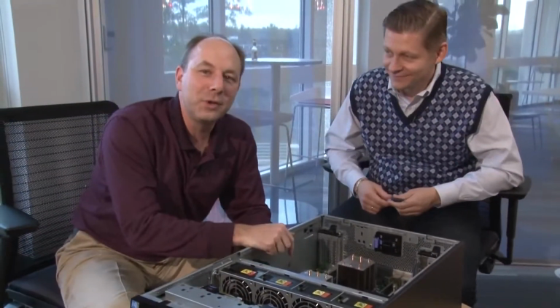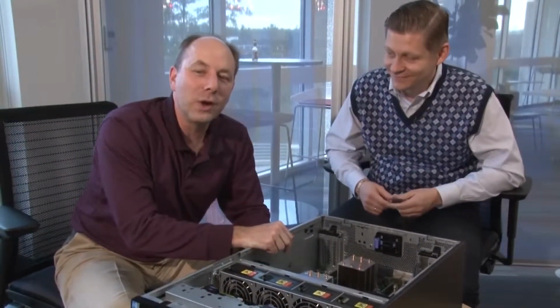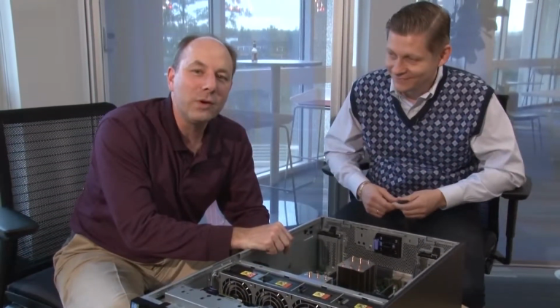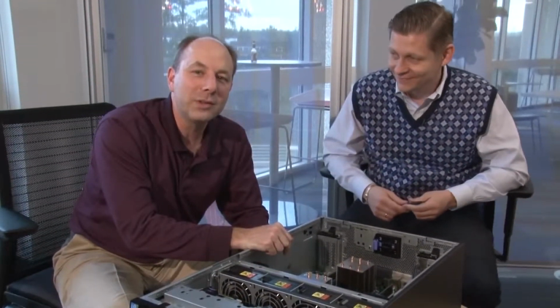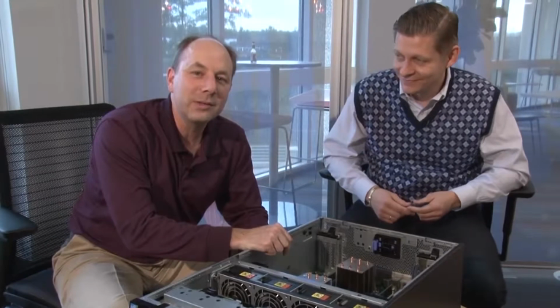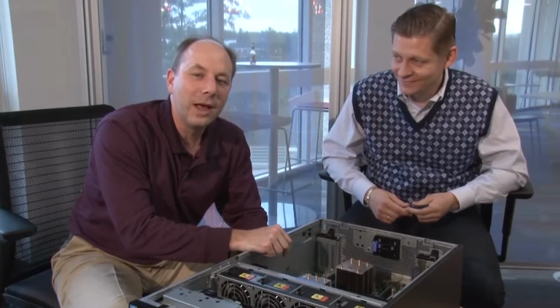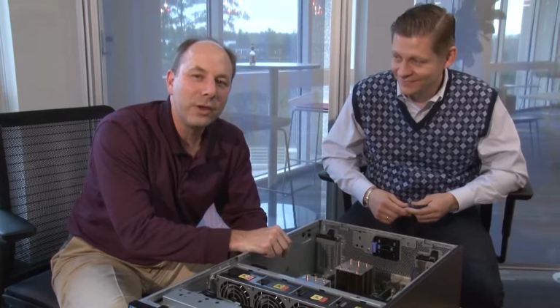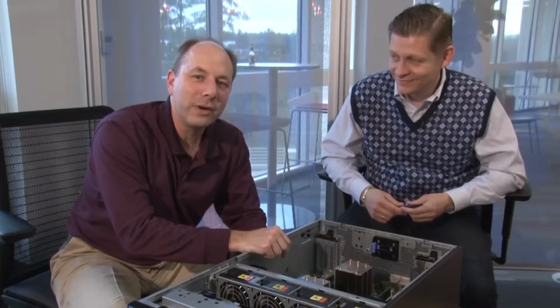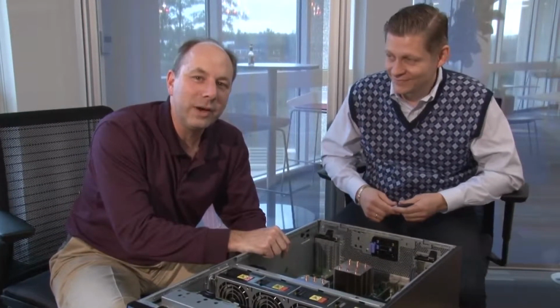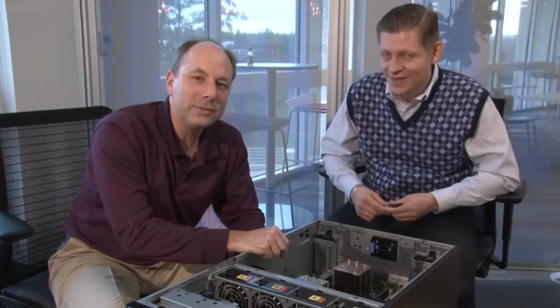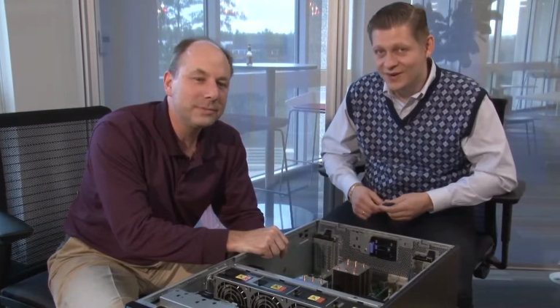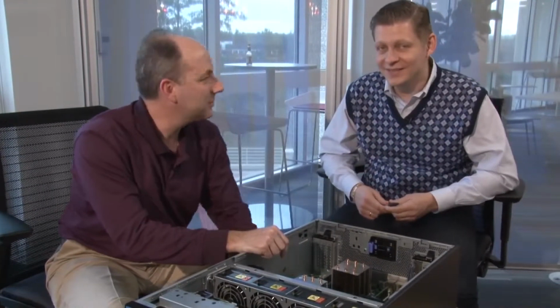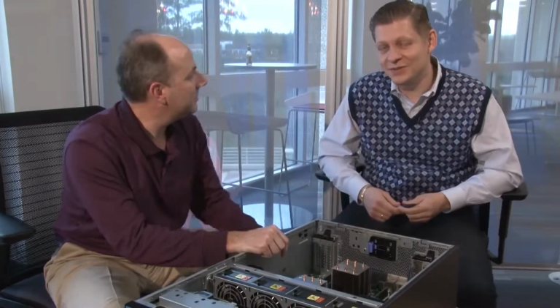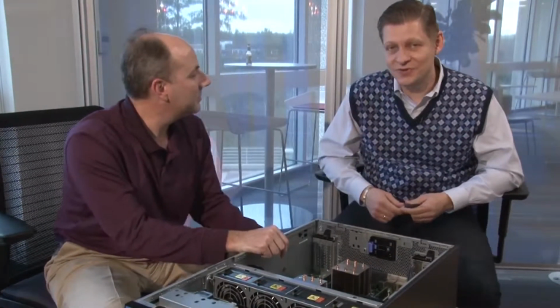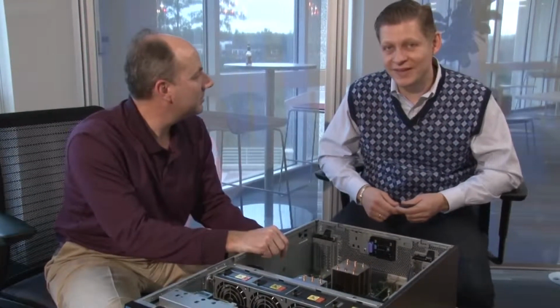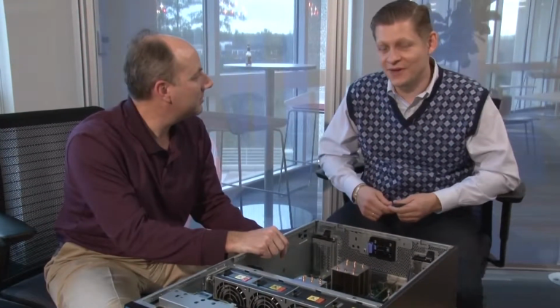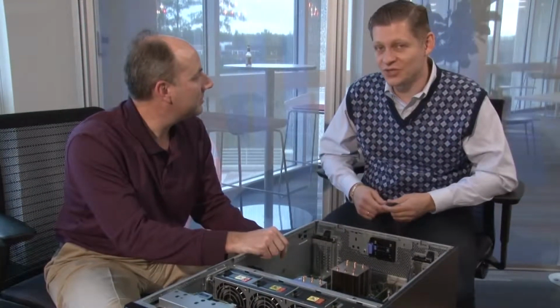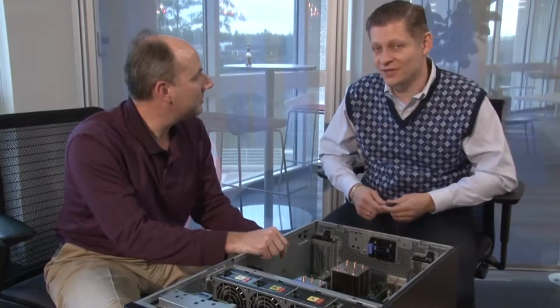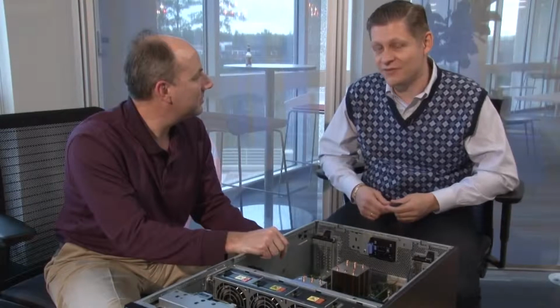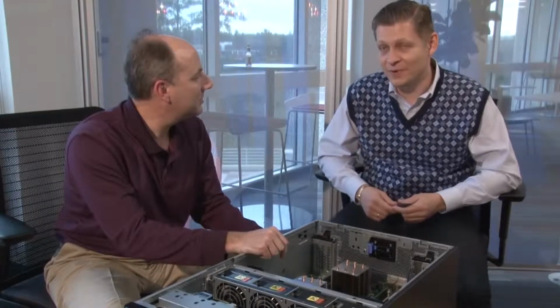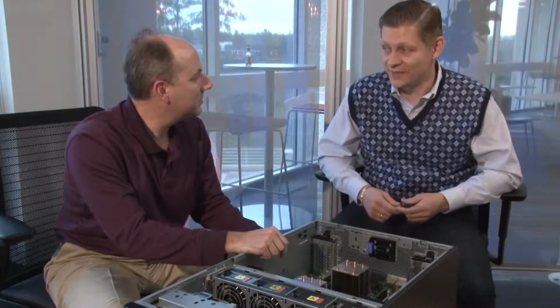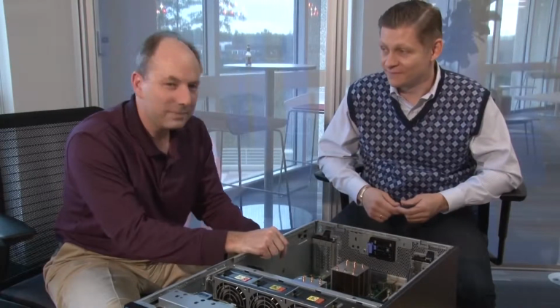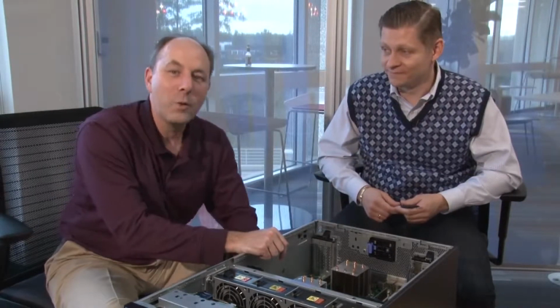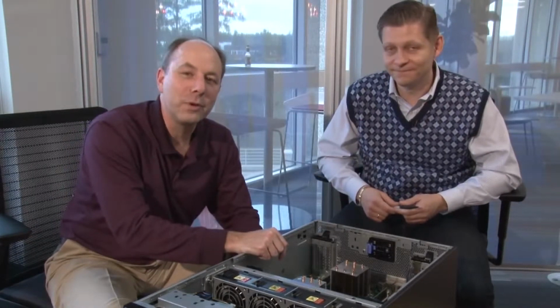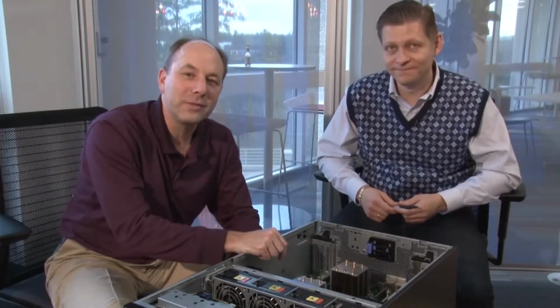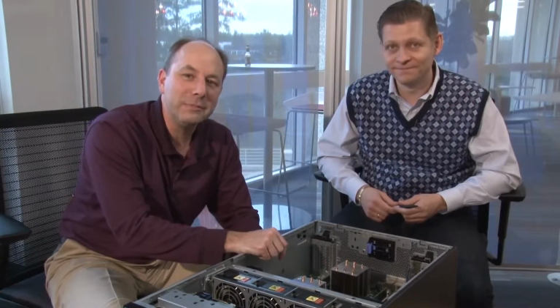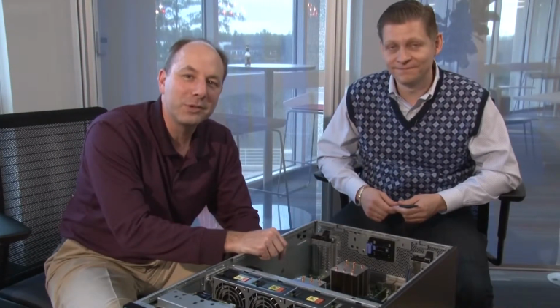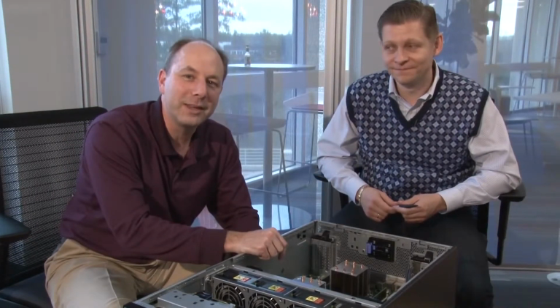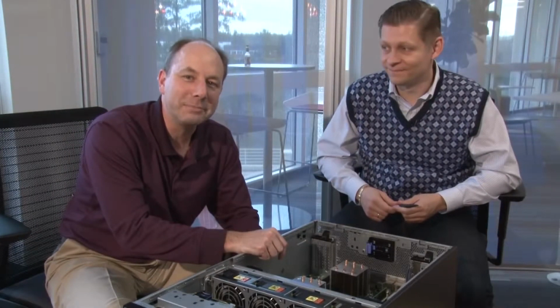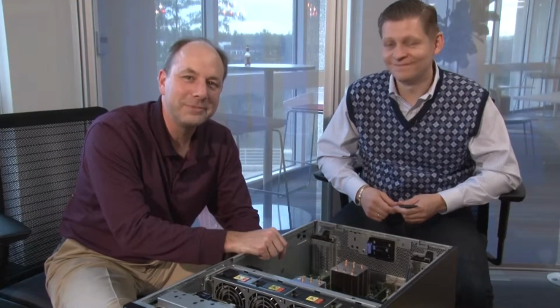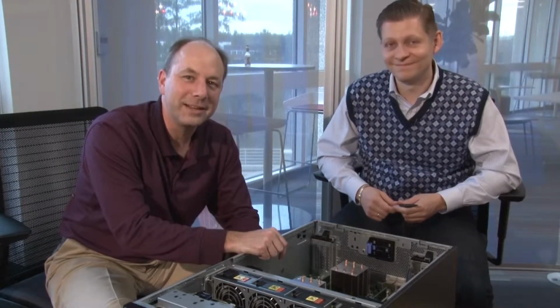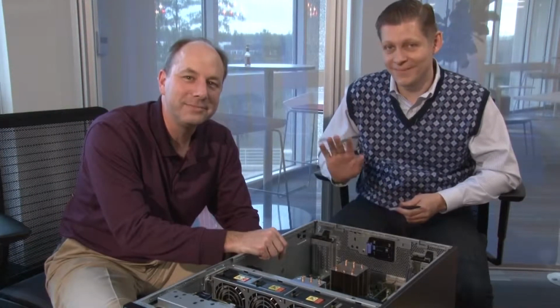So there you have it — this is the new Lenovo System x3500 M5 running the Intel Xeon Processor E5-2600 v3 product family. We hope you liked the video and we'll see you again next time. See you later, bye.